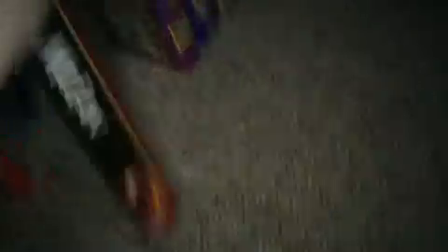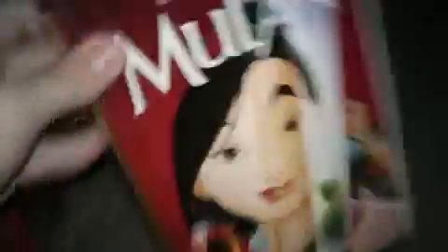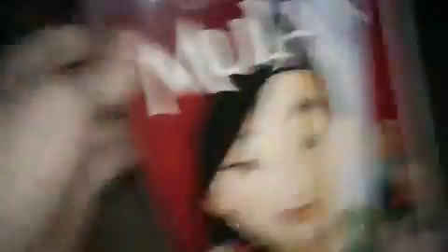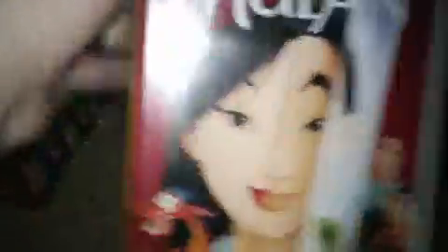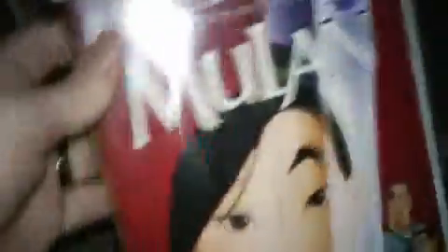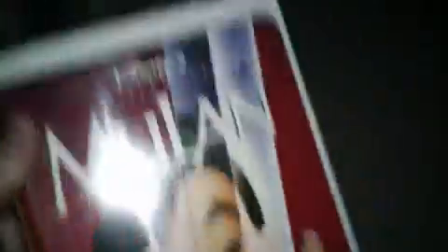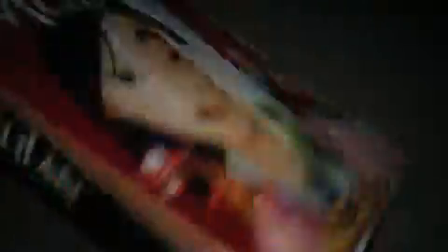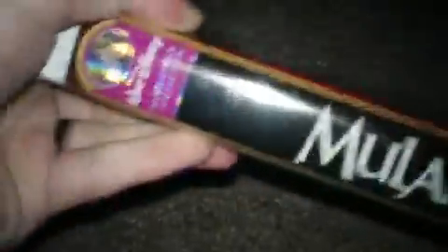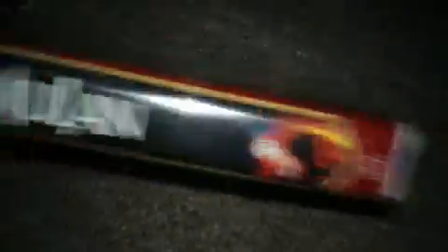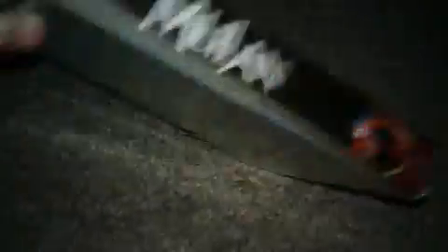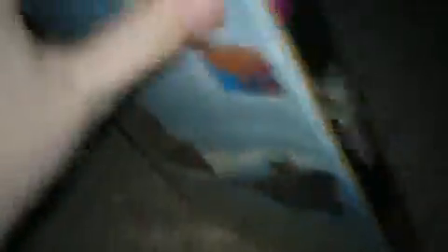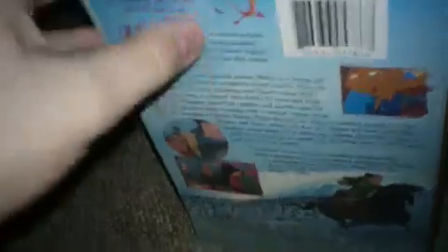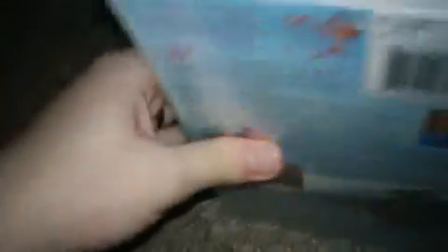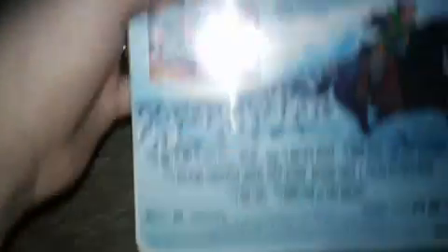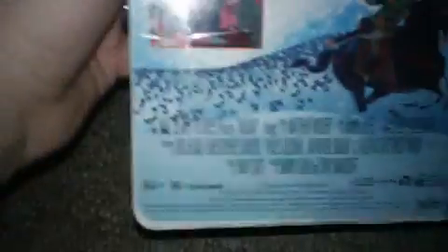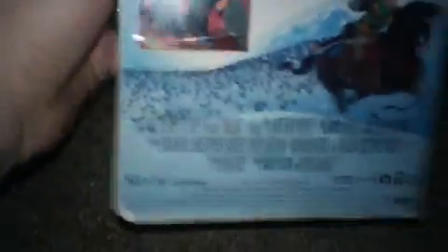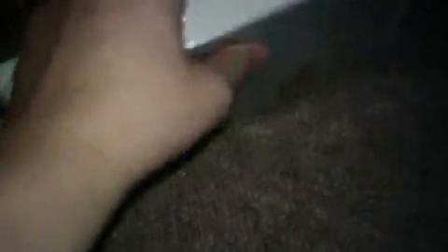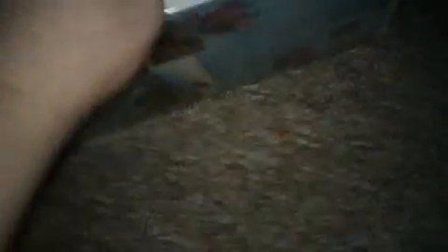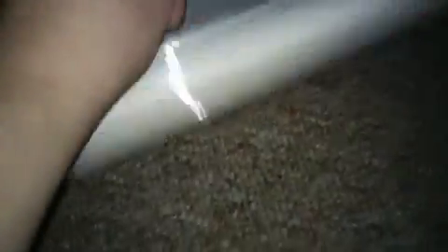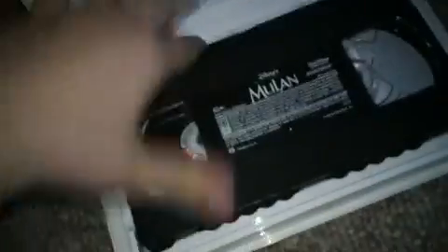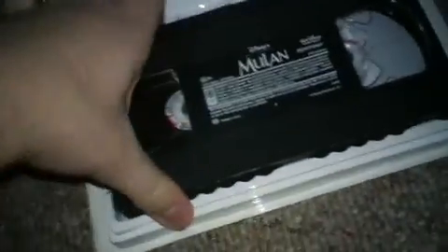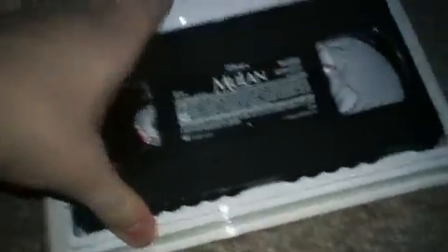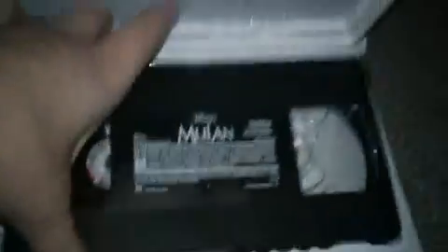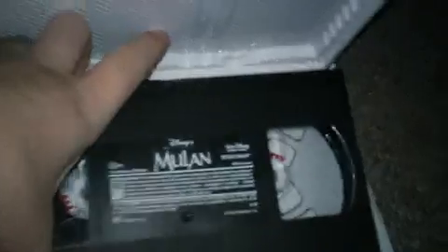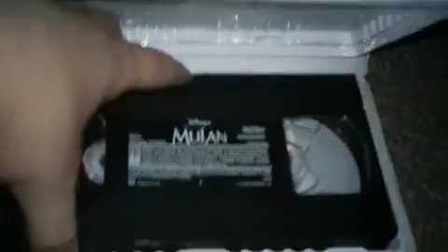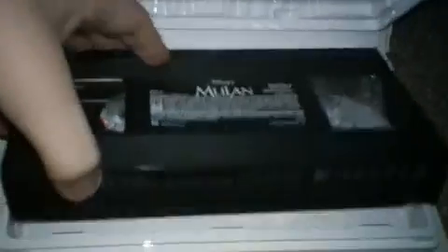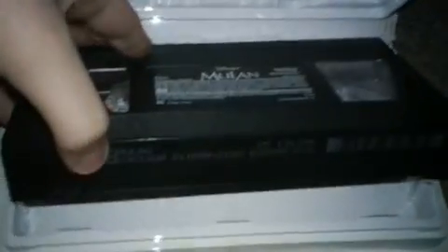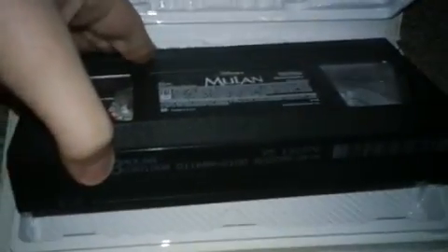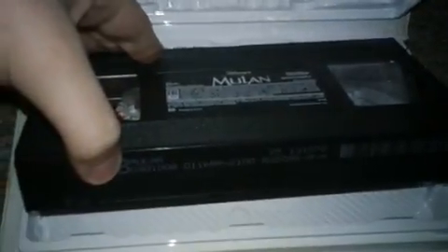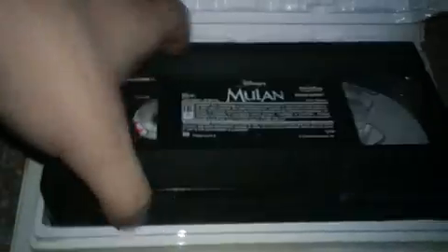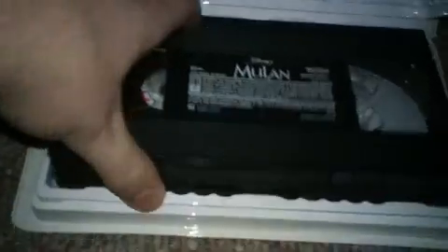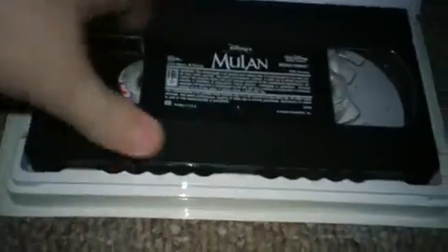Next we have the first copy of Mulan 1999 Masterpiece Collection VHS. I got this tape at the Goodwill Store in Holland, Michigan back on August 17, 2011. The print date is January 16, 1999.